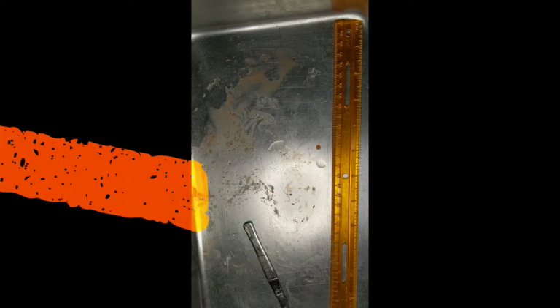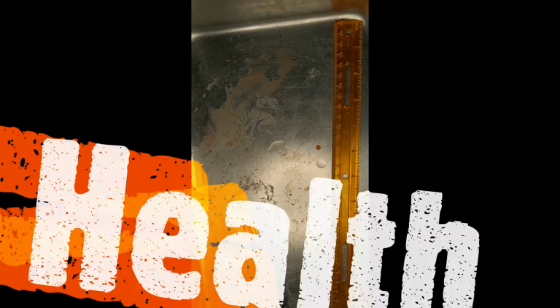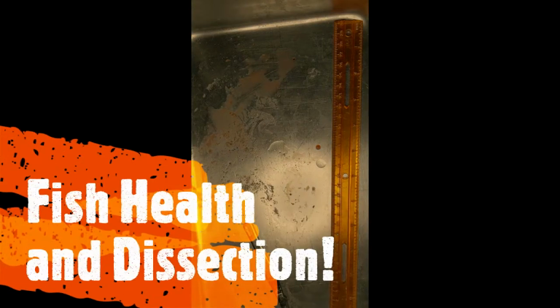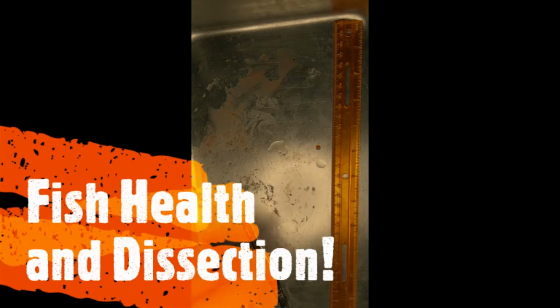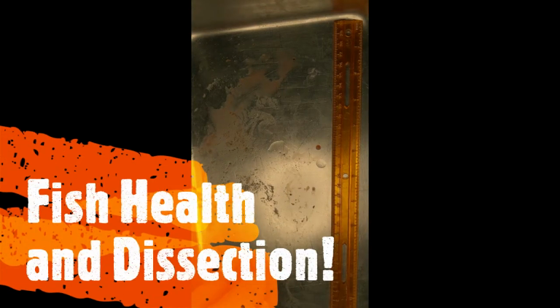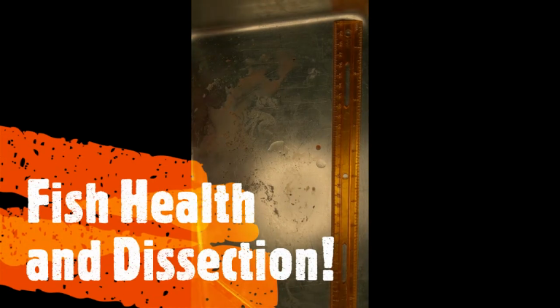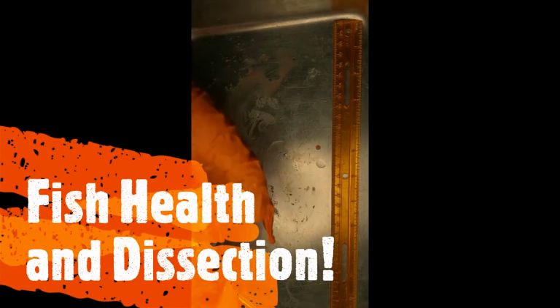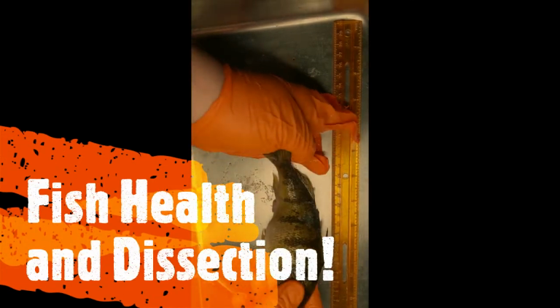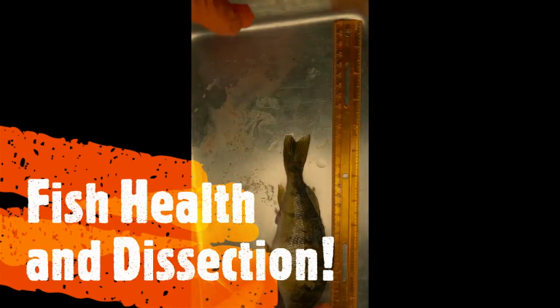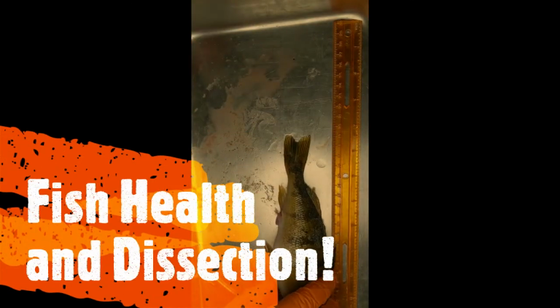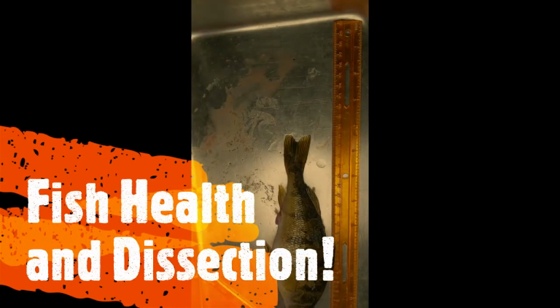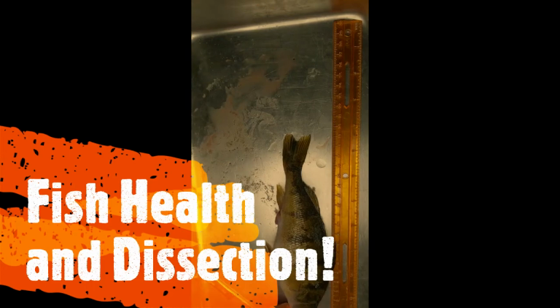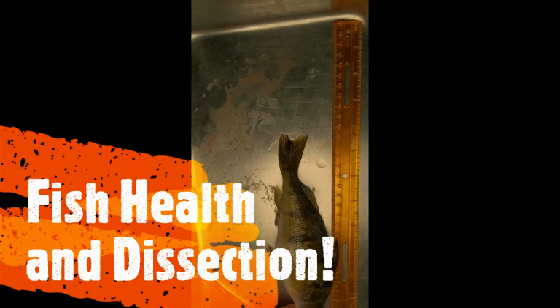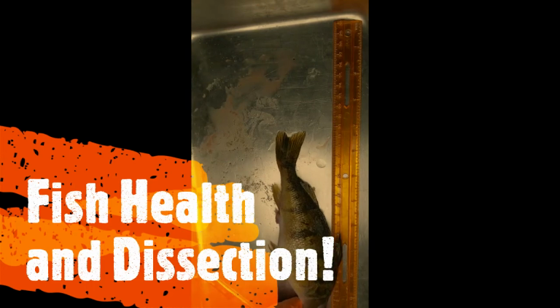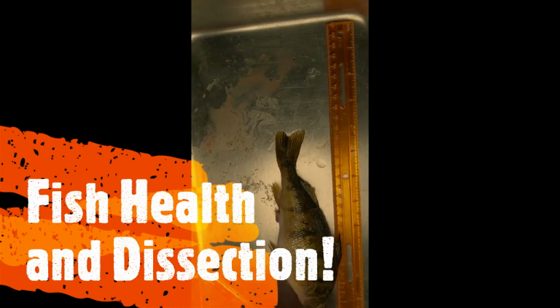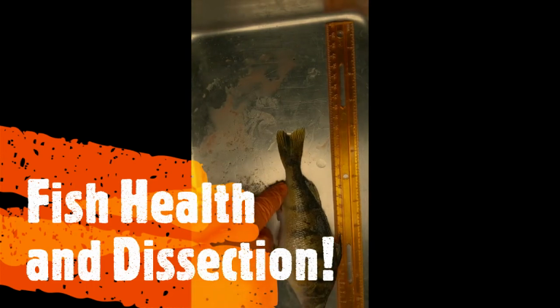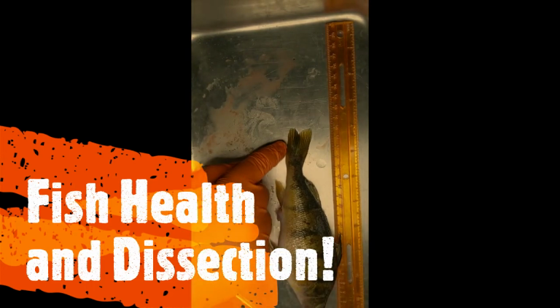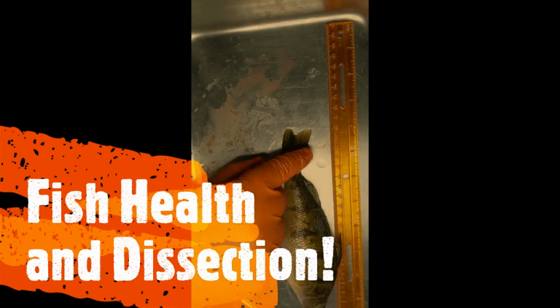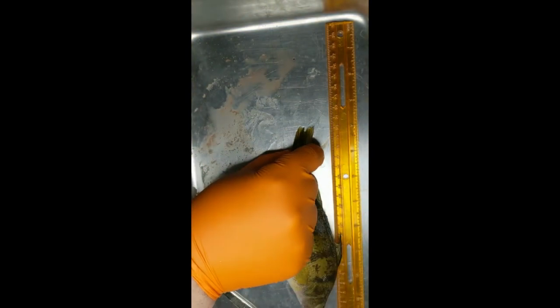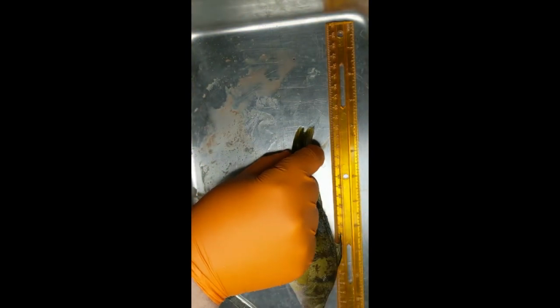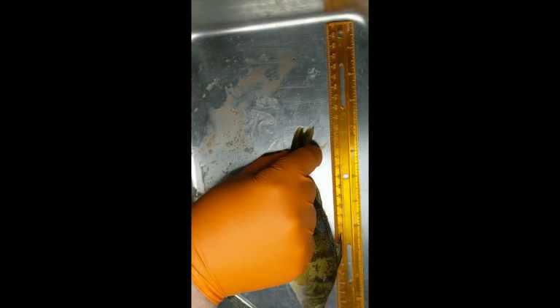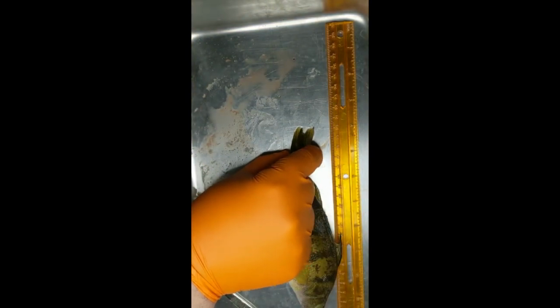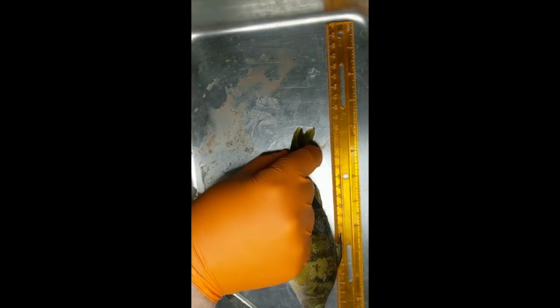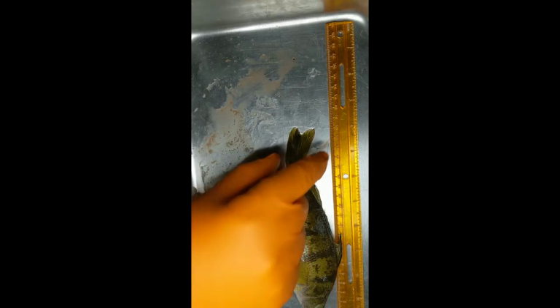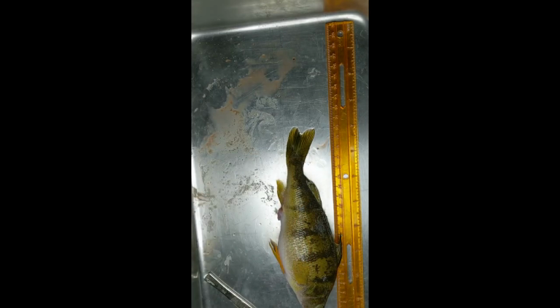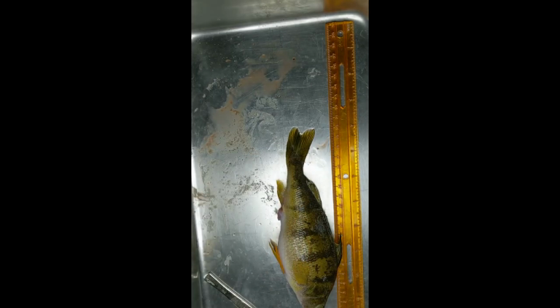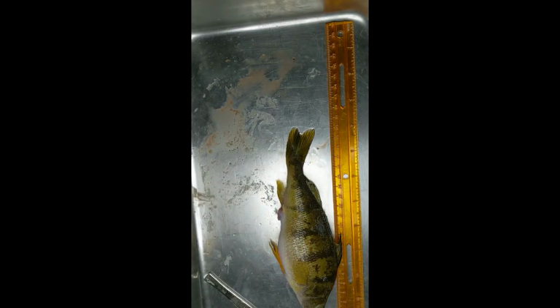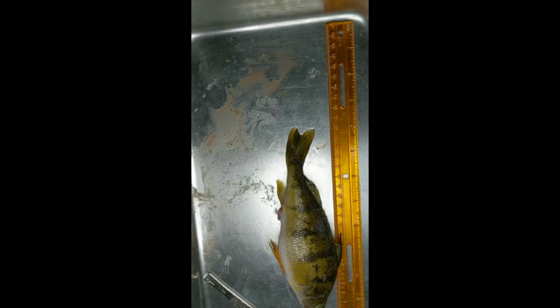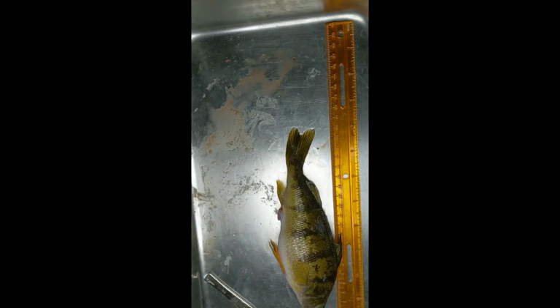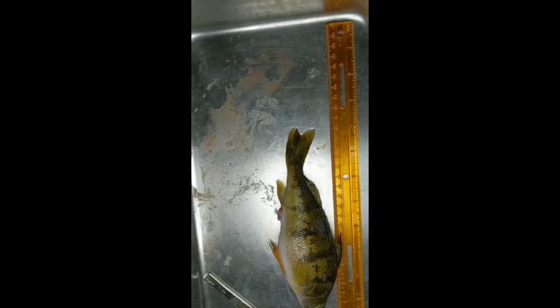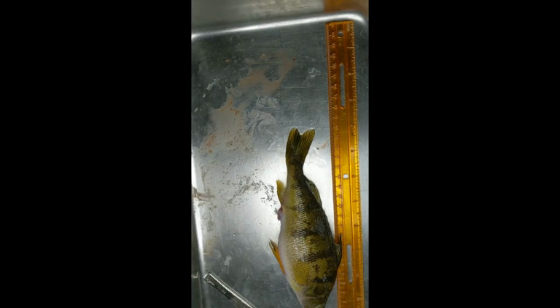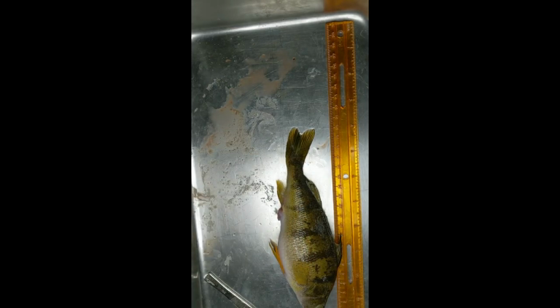What we're going to be doing today is taking a look at a fish, doing an overall health survey and harvesting its liver for a vitellogenin study down the road. The first step is to get the length and weight of our fish and record these in our notebook.